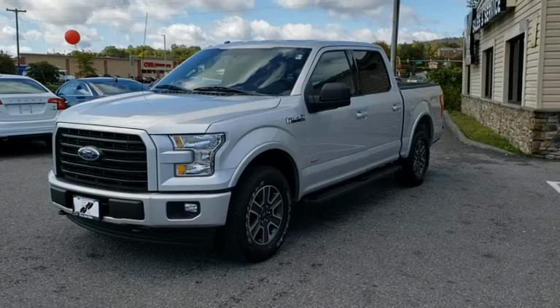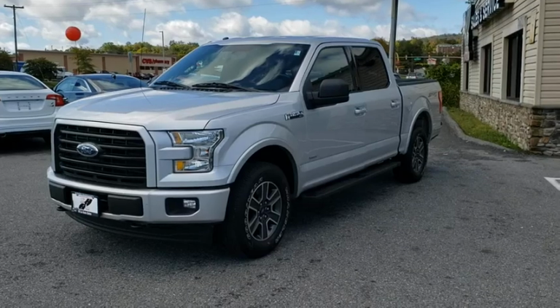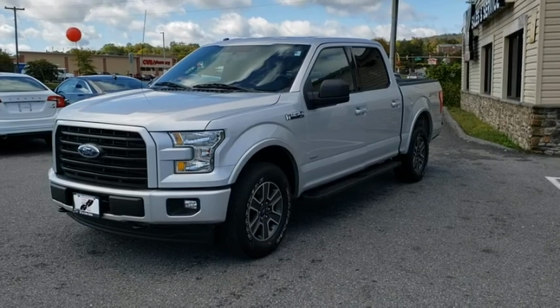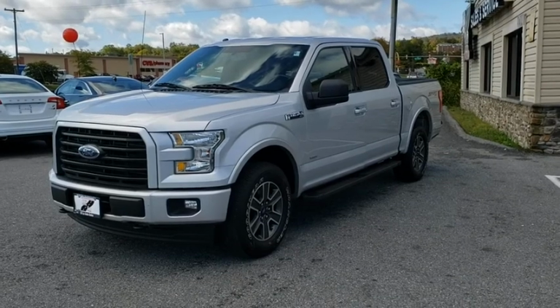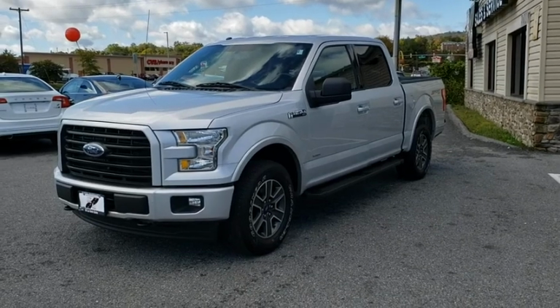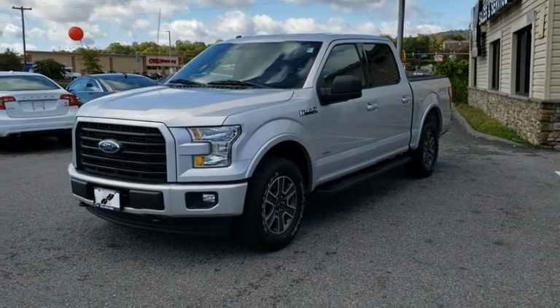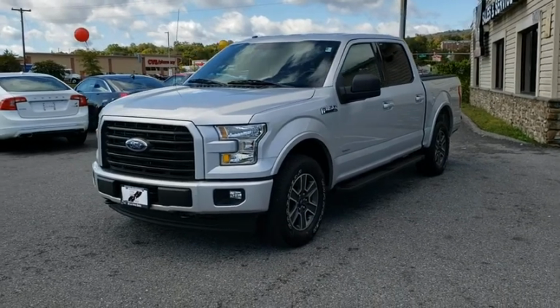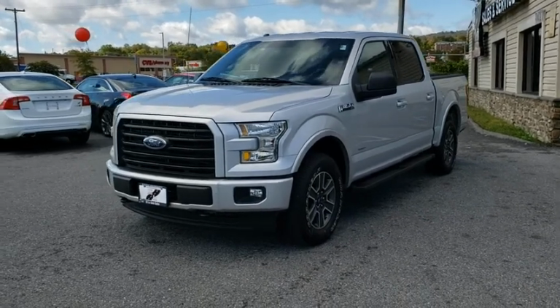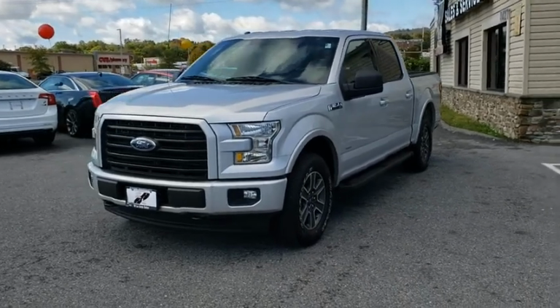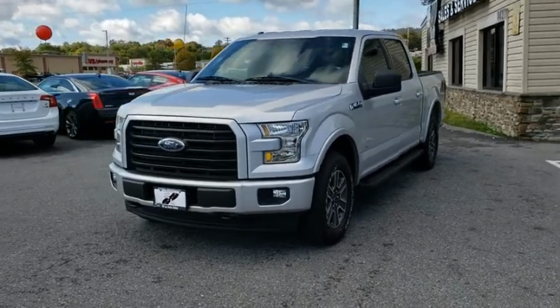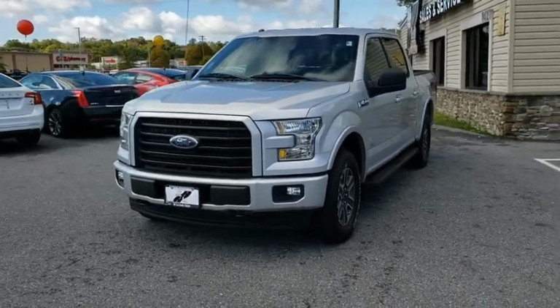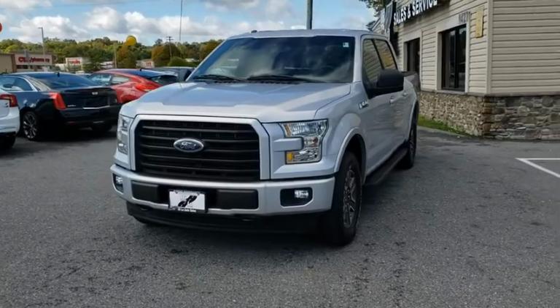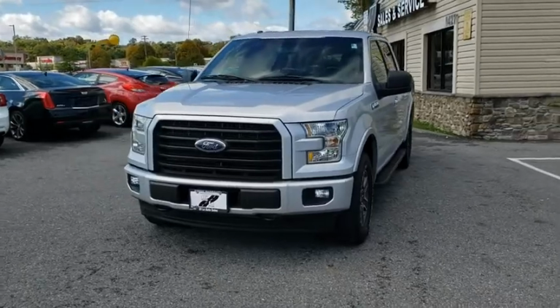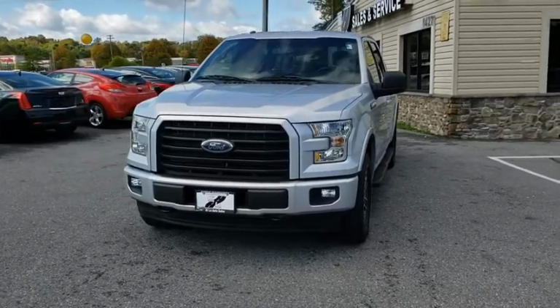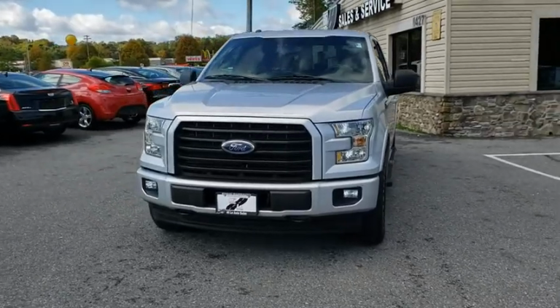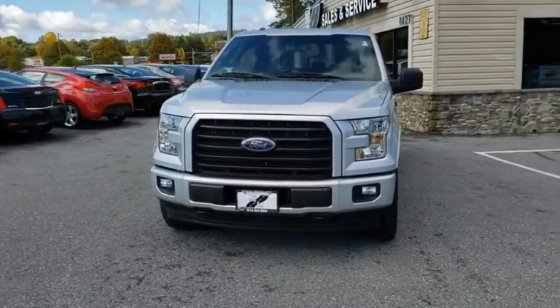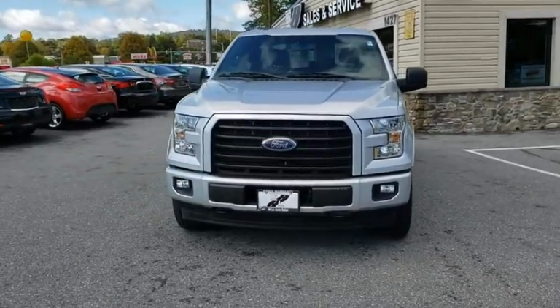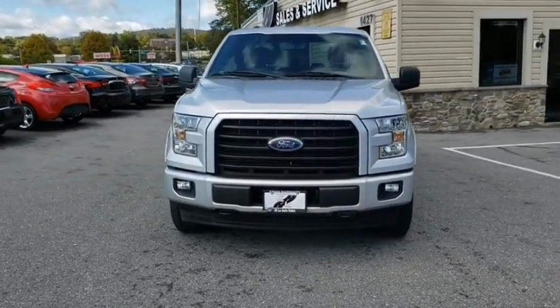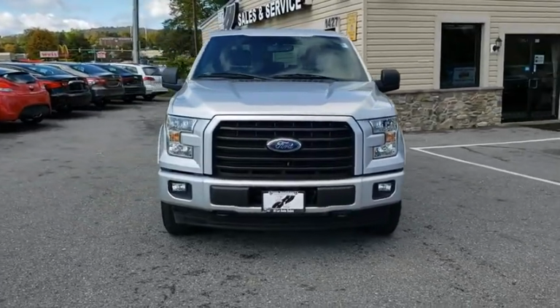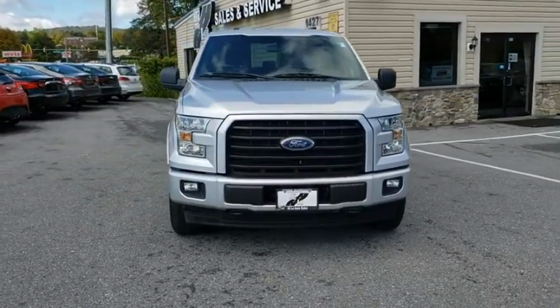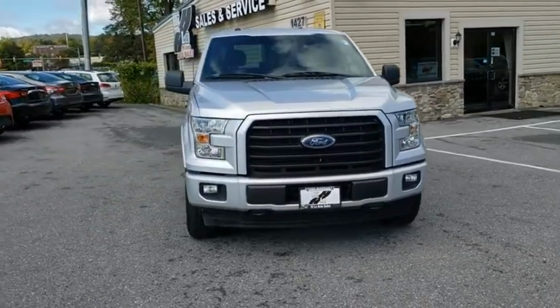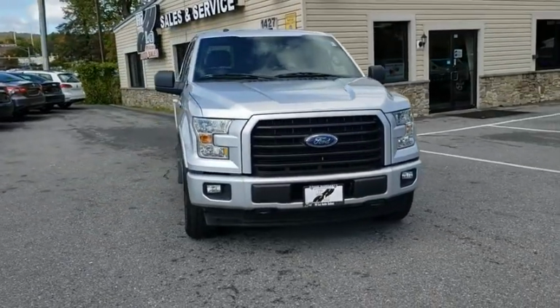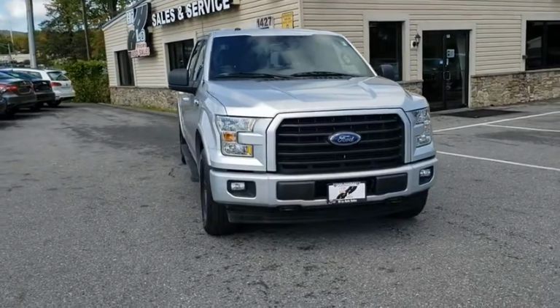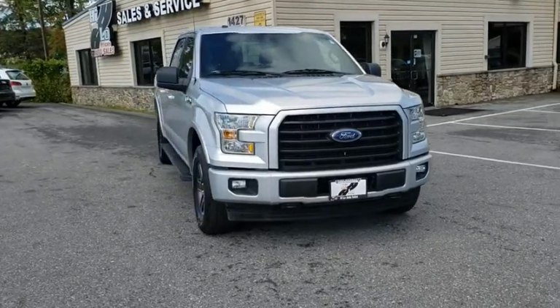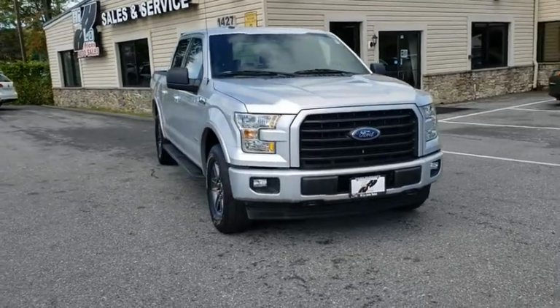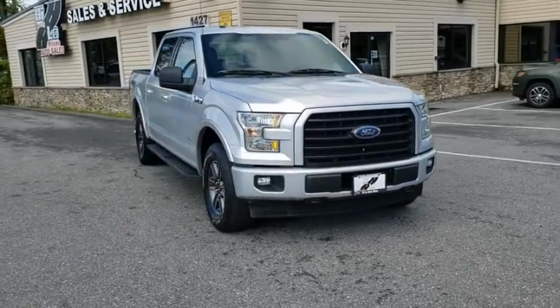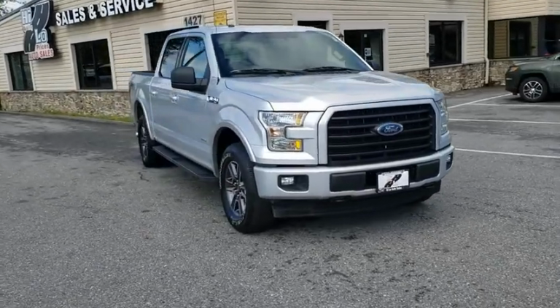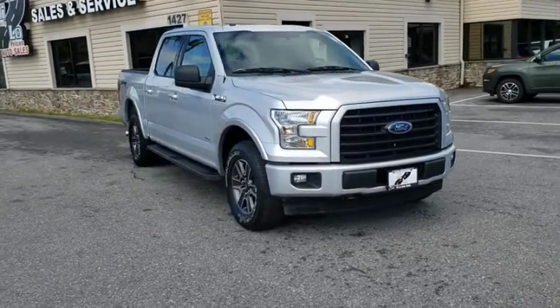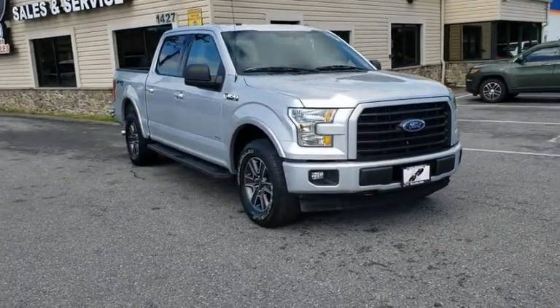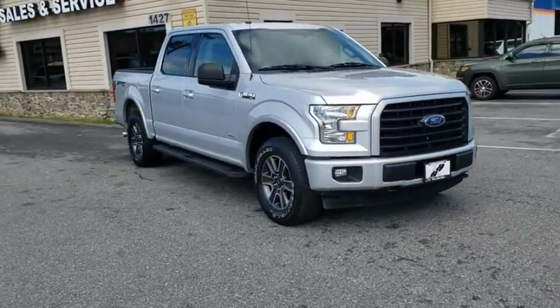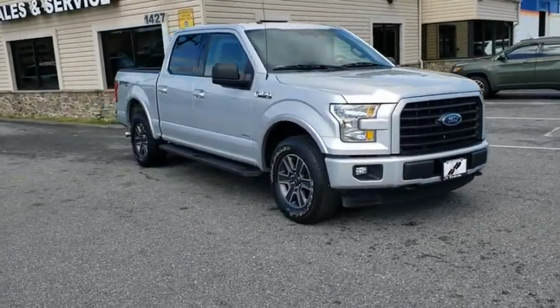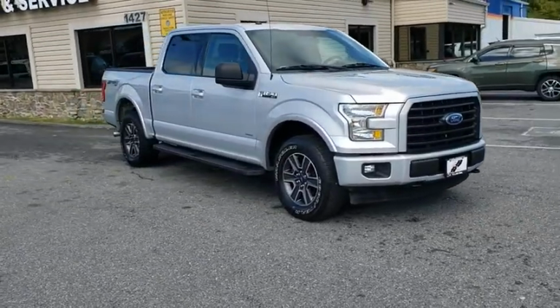Stop by and take a look at the 2017 Ford F-150. A Ford F-150 knows how to handle any situation. It's built to follow orders. No whining. This vehicle has less than 55,000 miles.